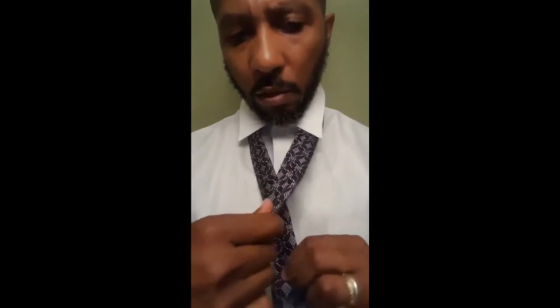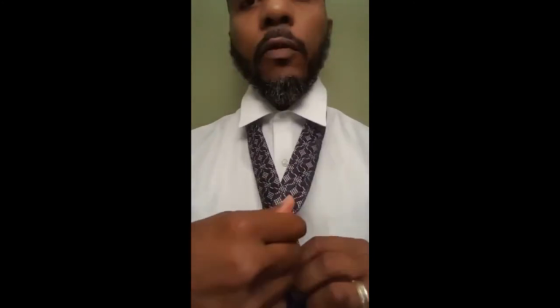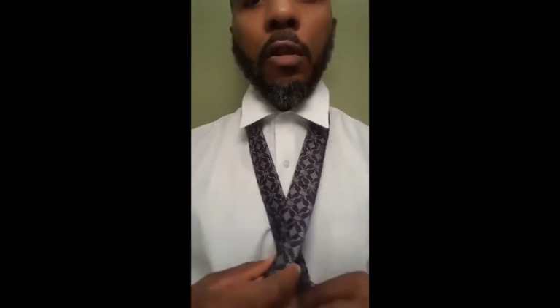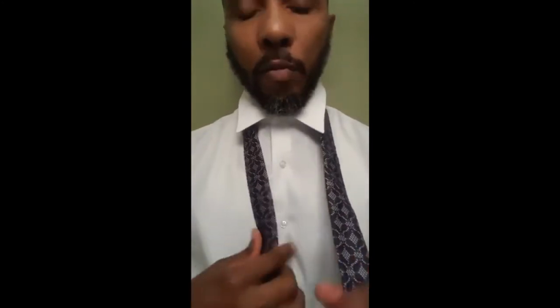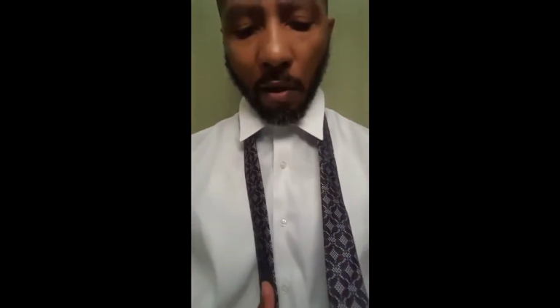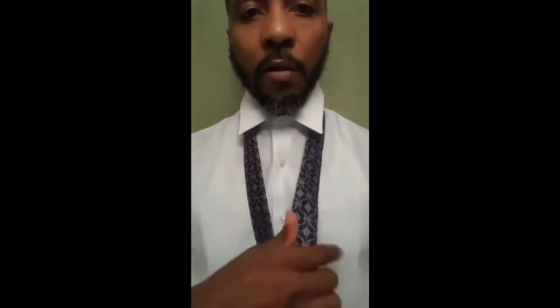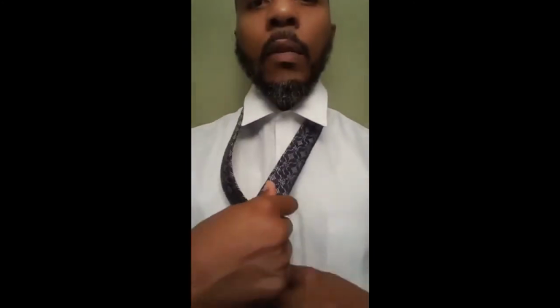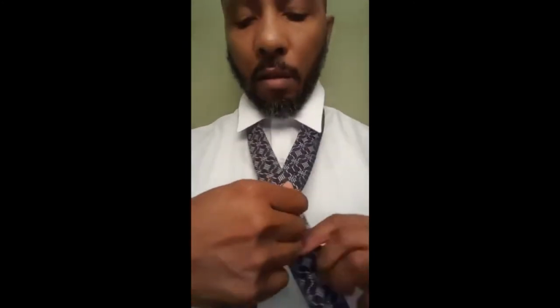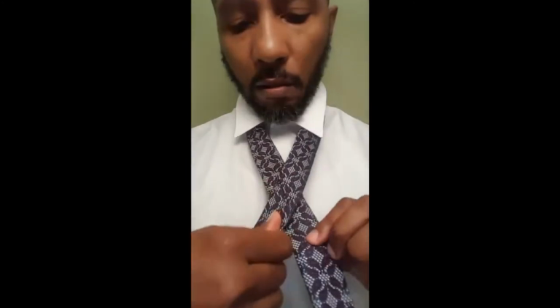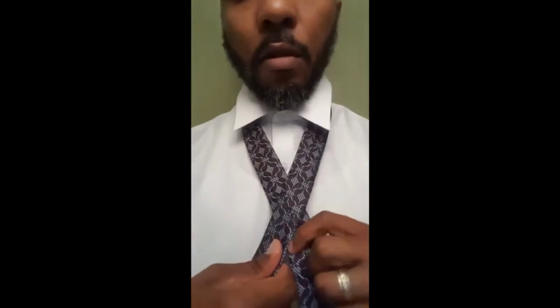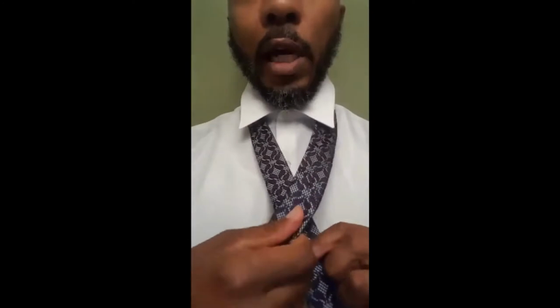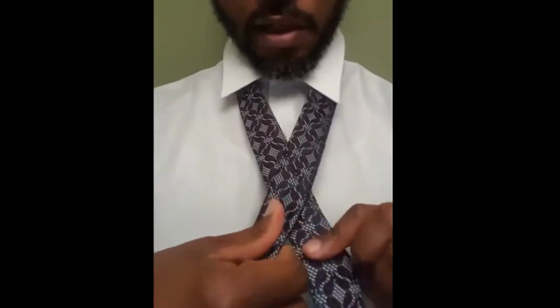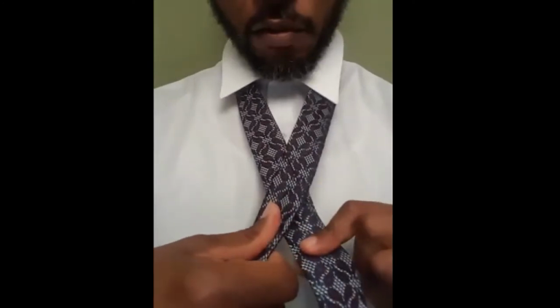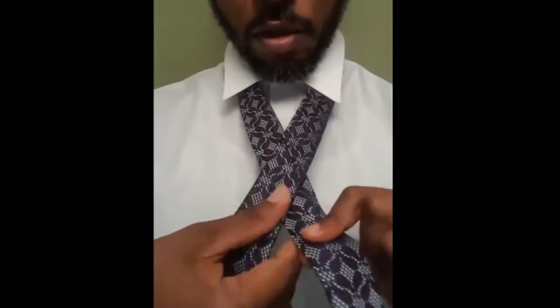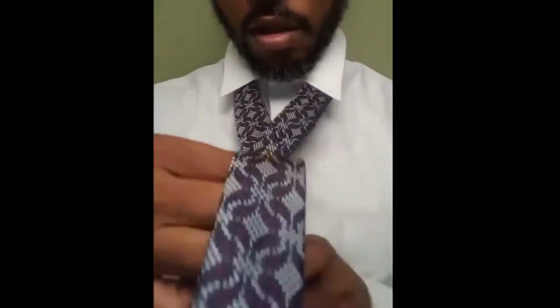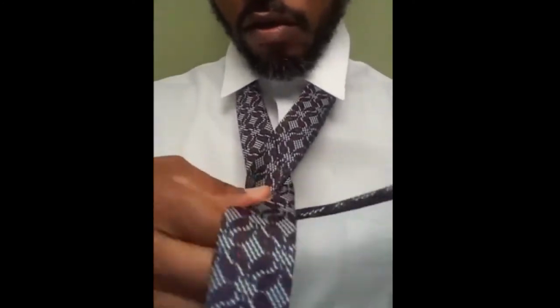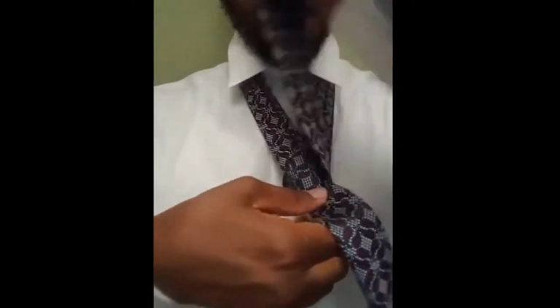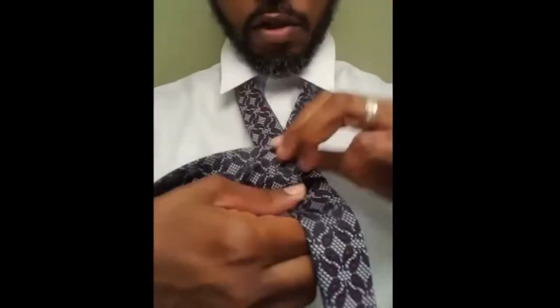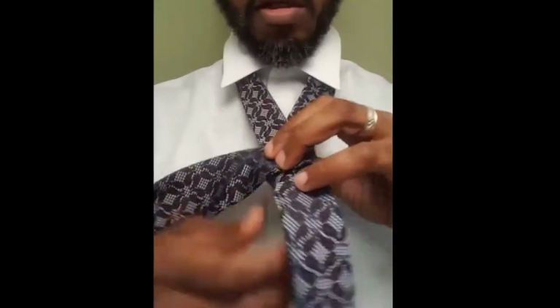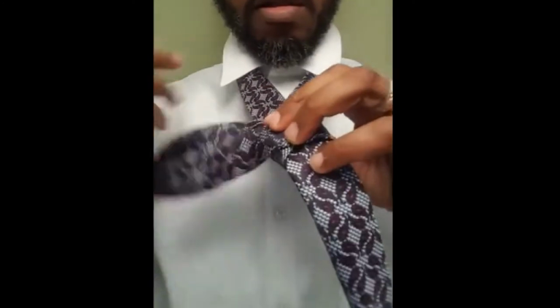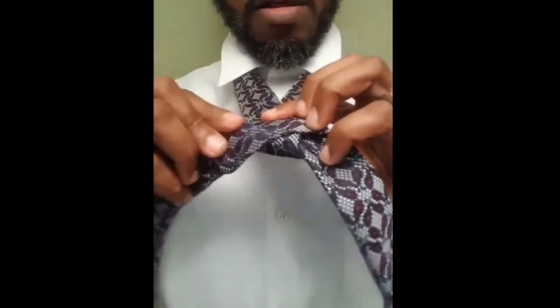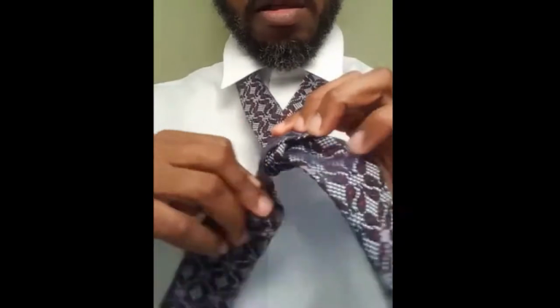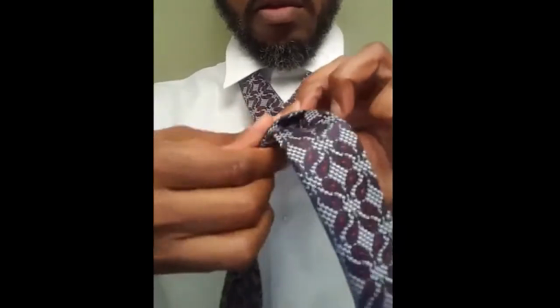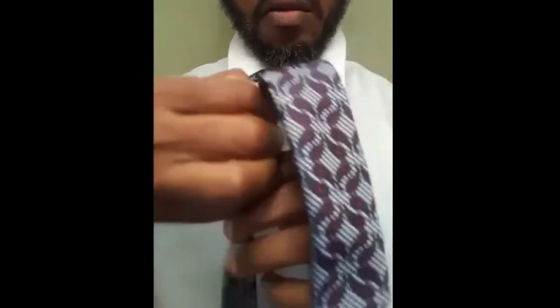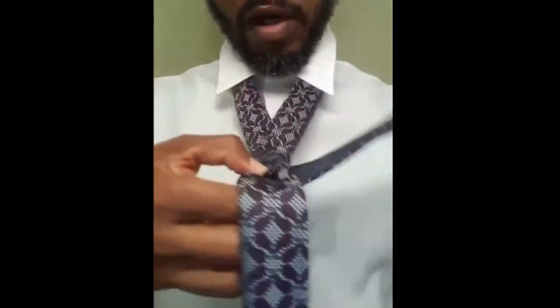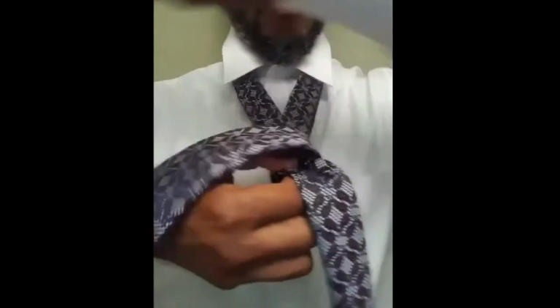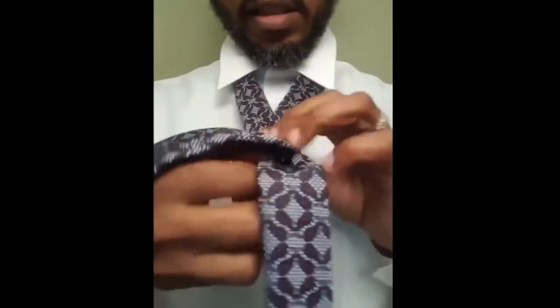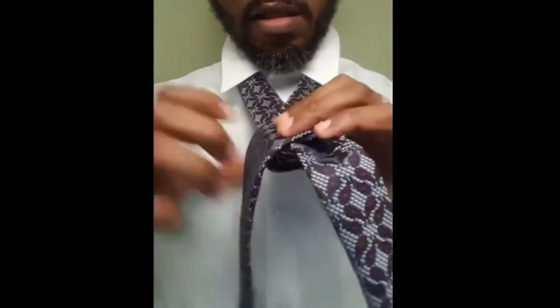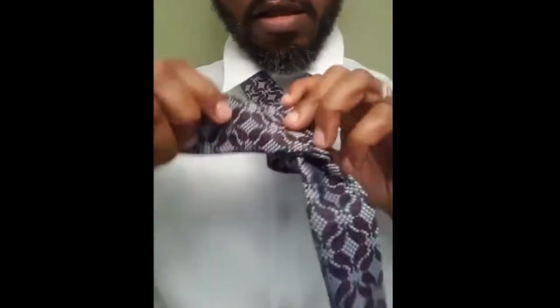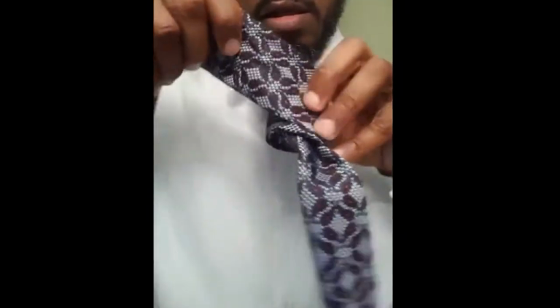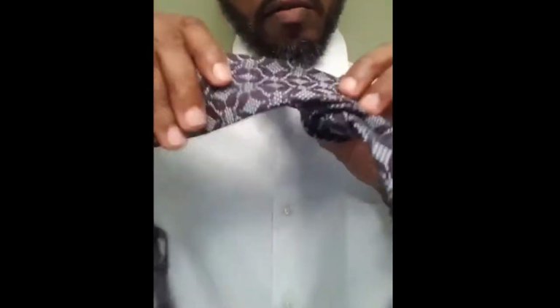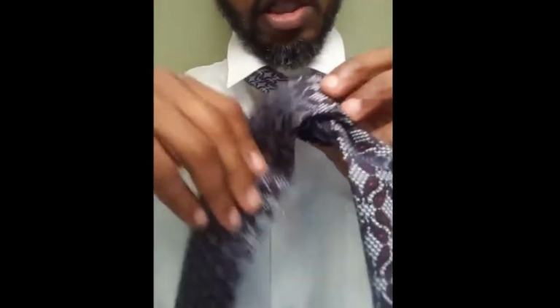So first put your tie on, then line it up like so. Go around once, go around twice. Pull it together.